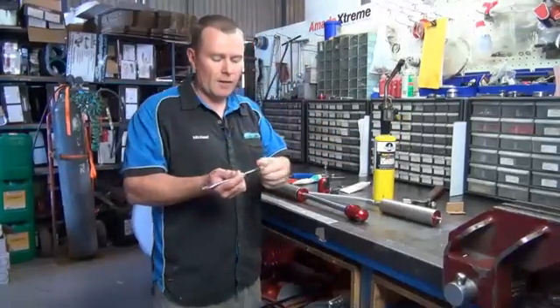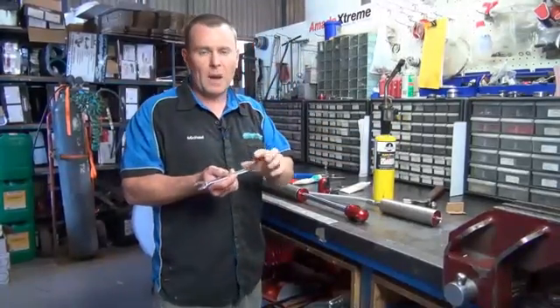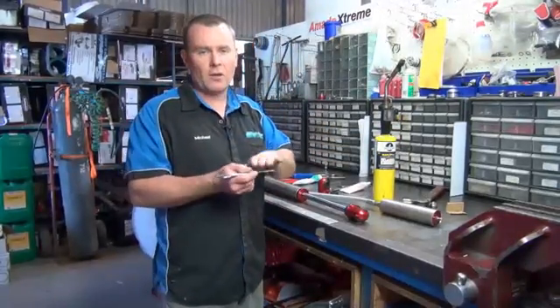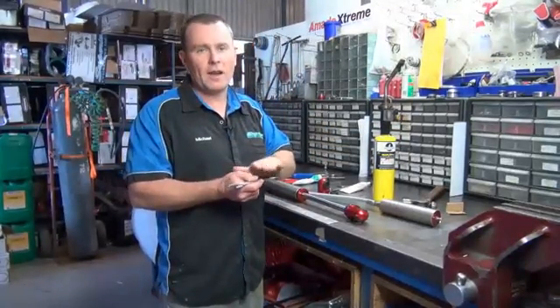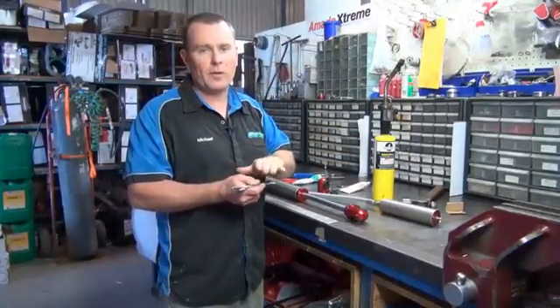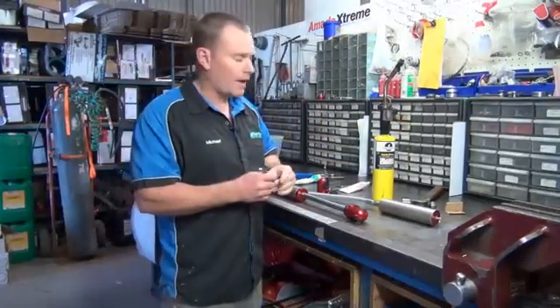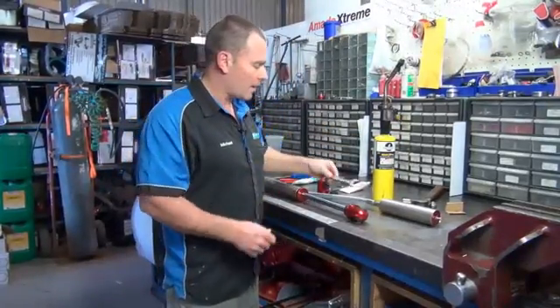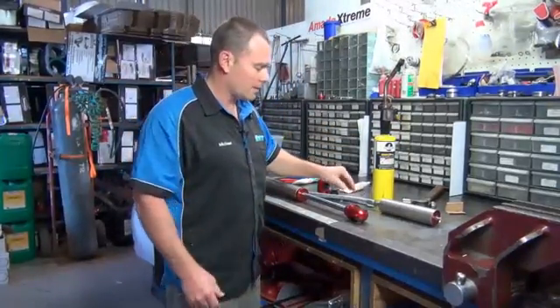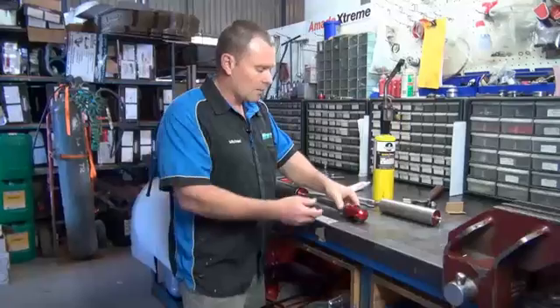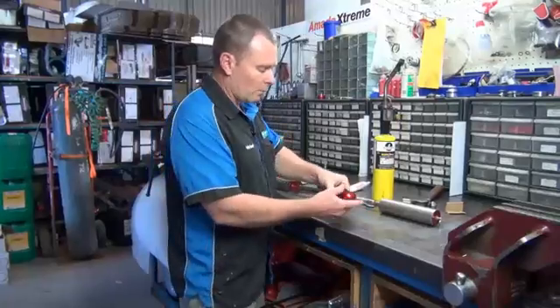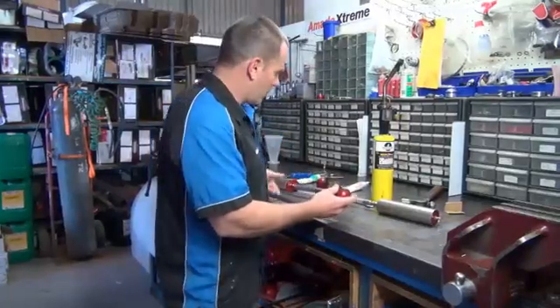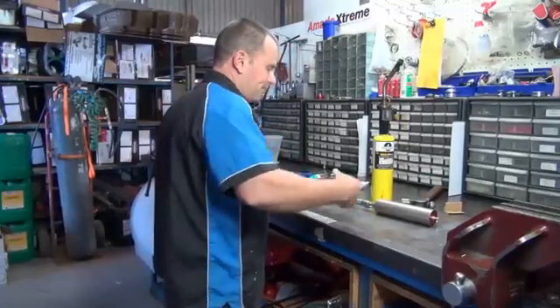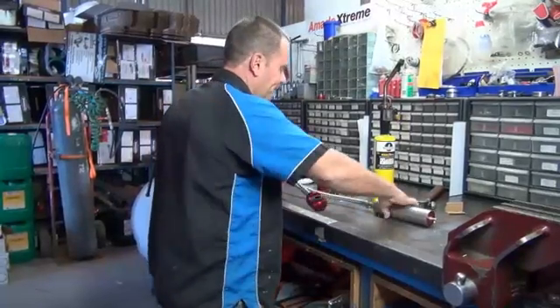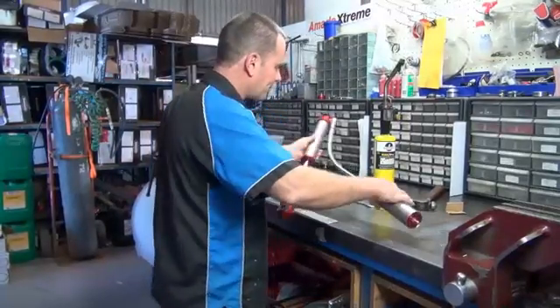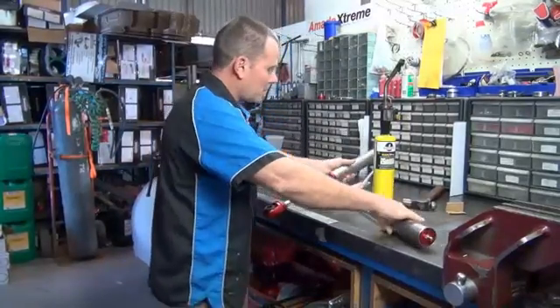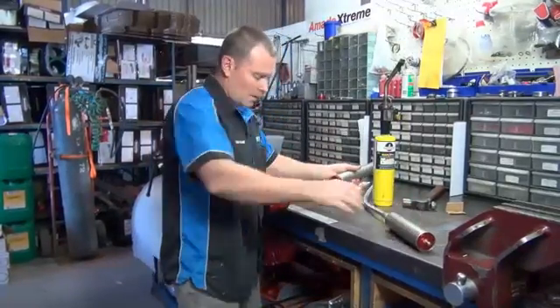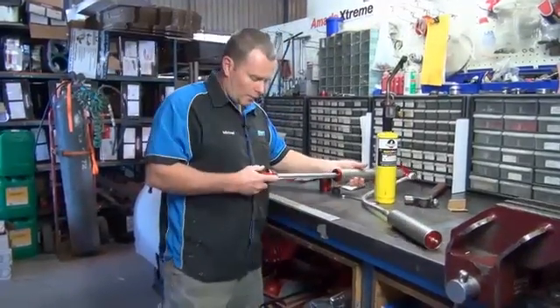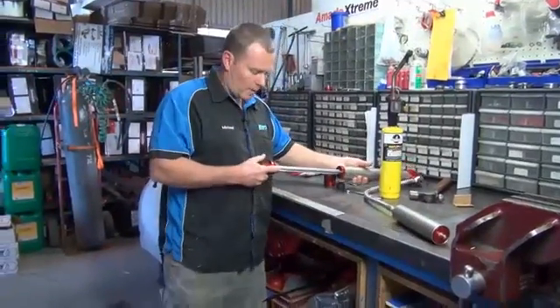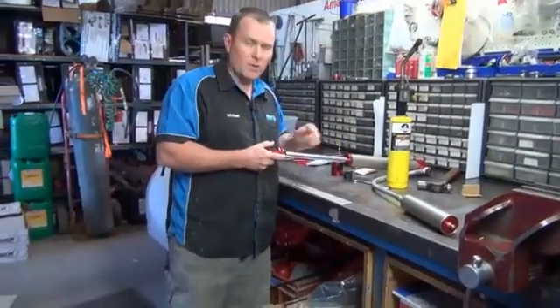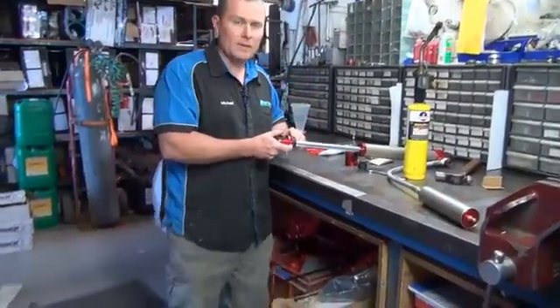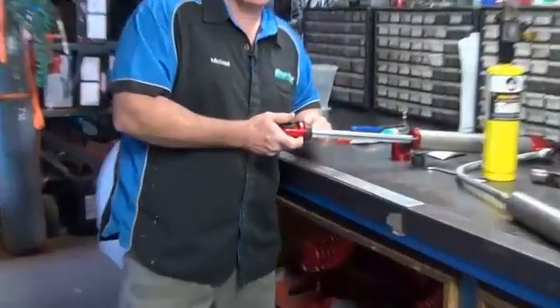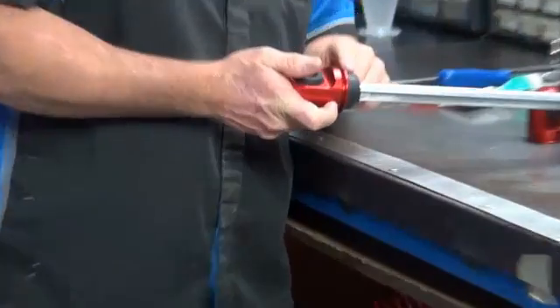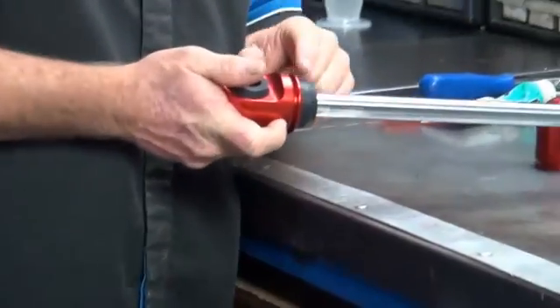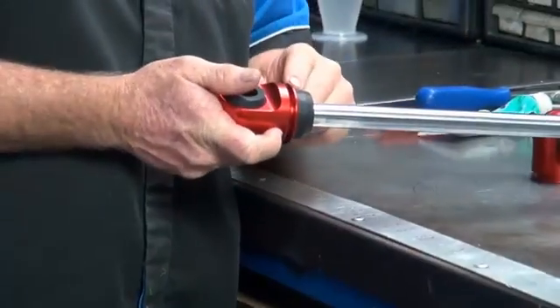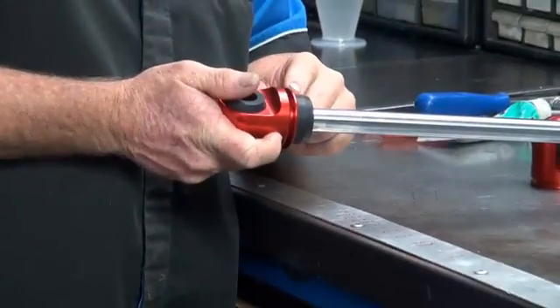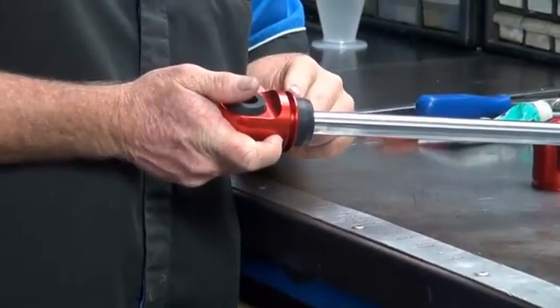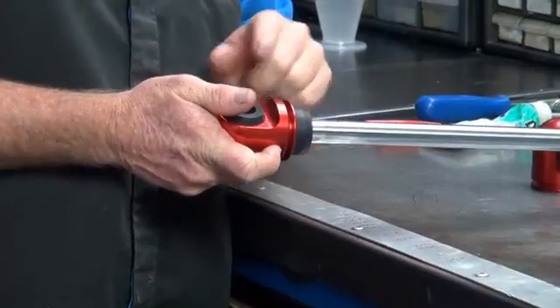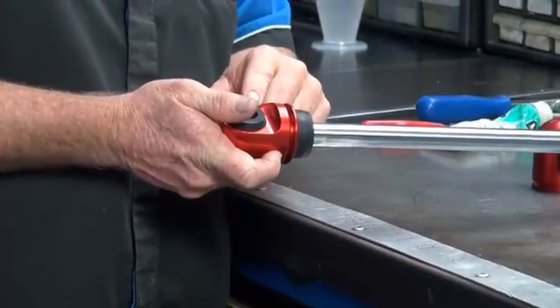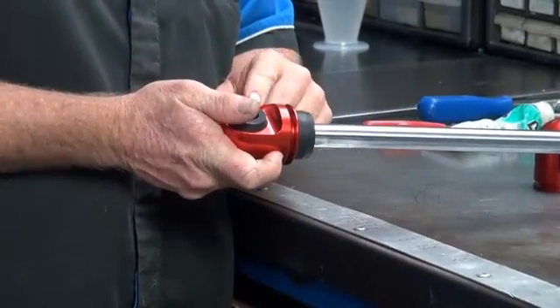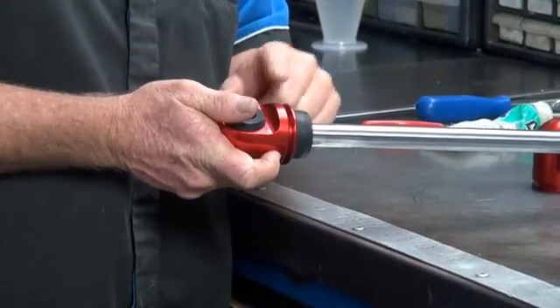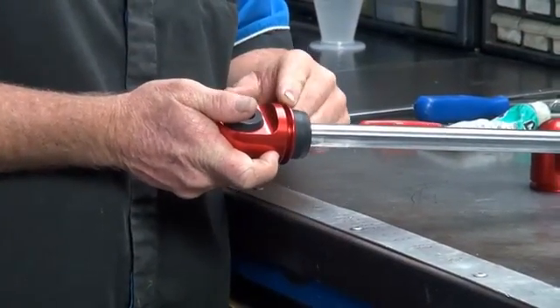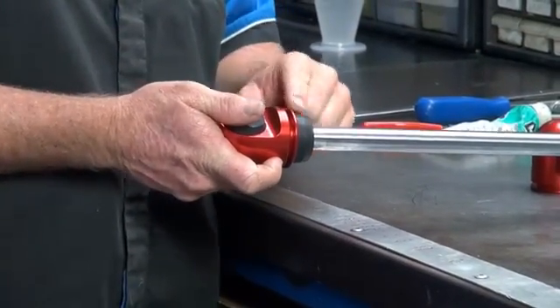Generally your spanner you've got to grind down a little bit thinner to get it in there. You've got a bump stop here, so it may even be the case you just want to change your bump stop, but obviously the eye's got to come off to get the bump stop off.